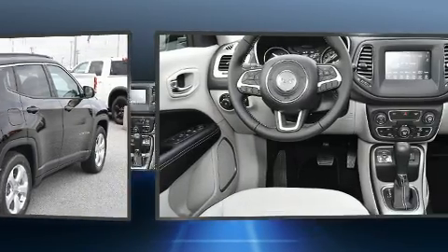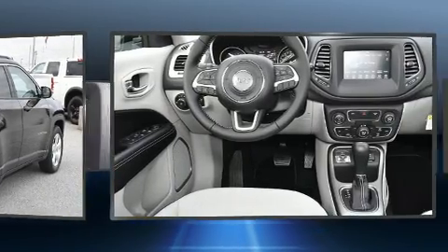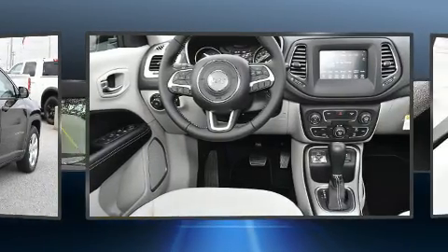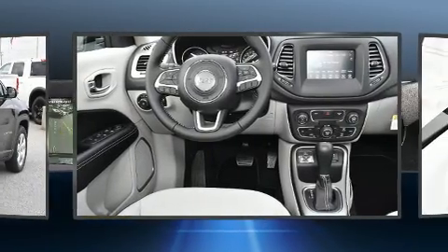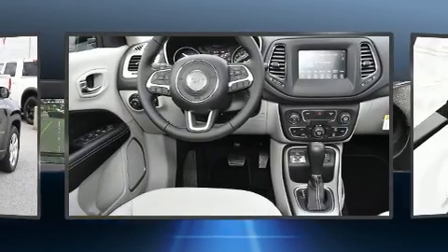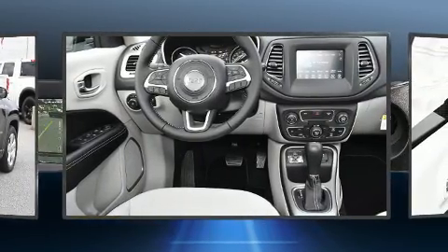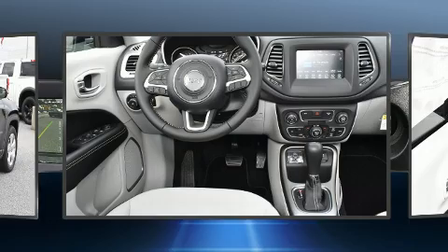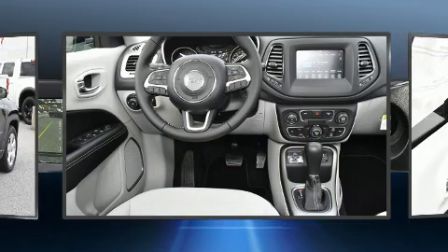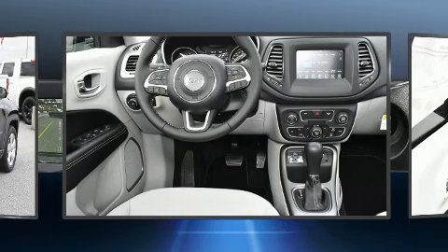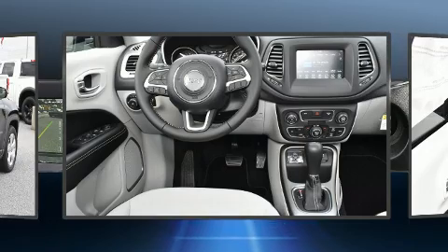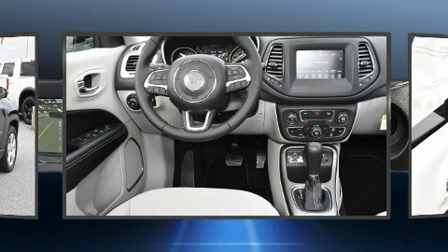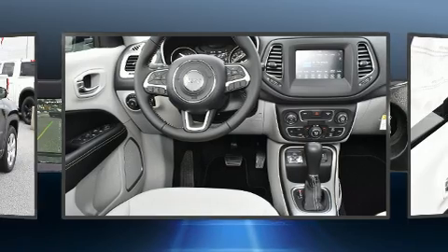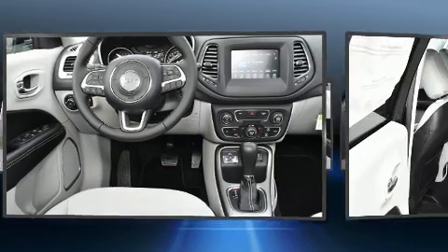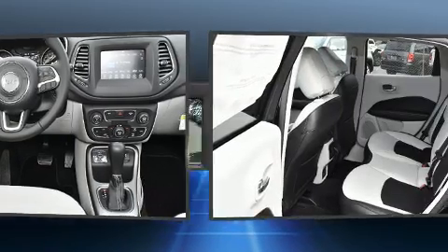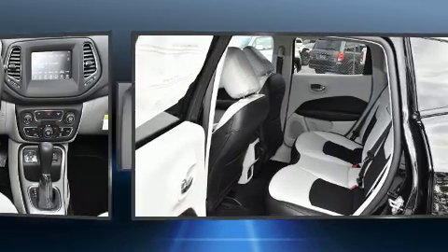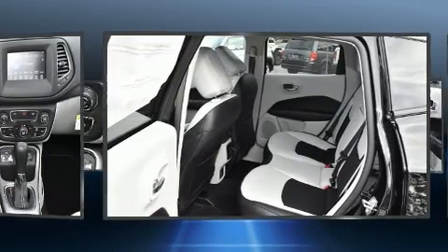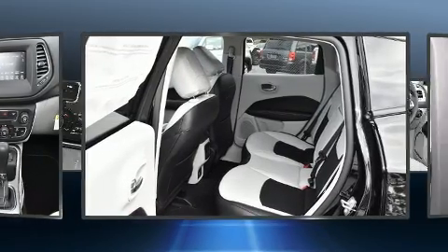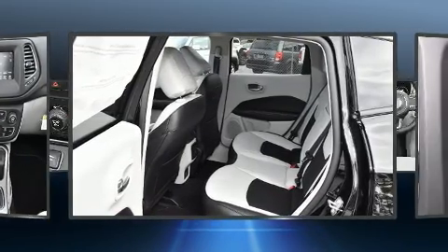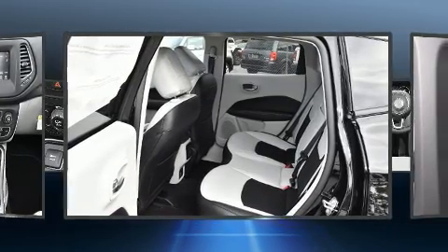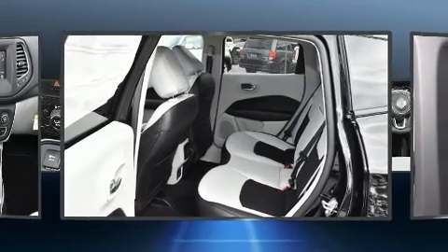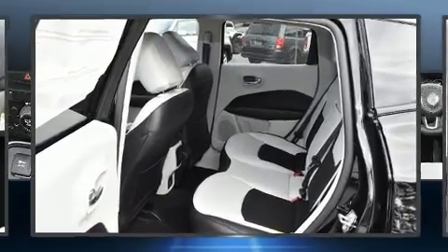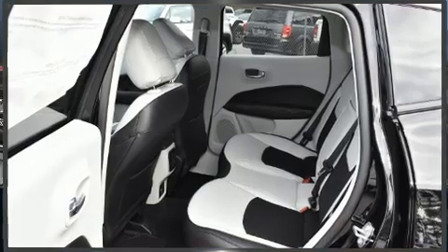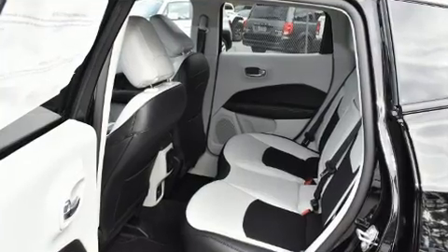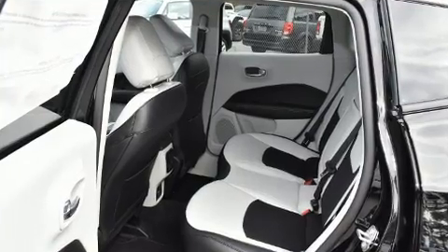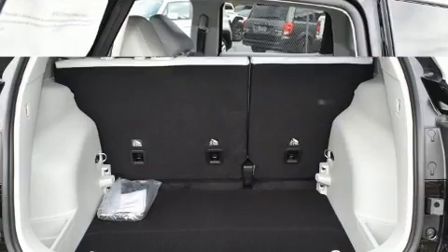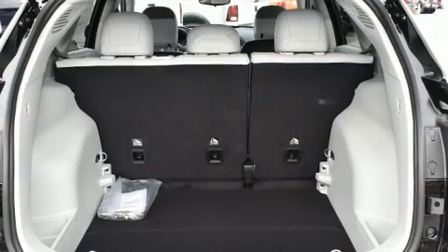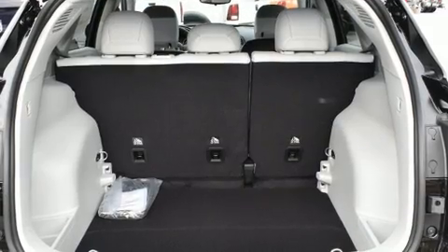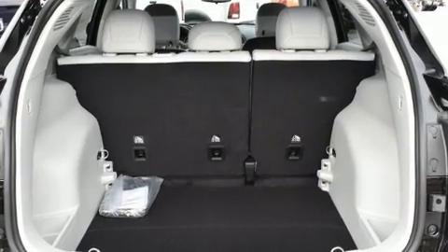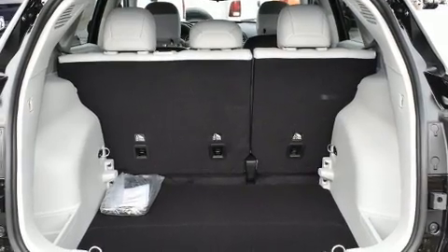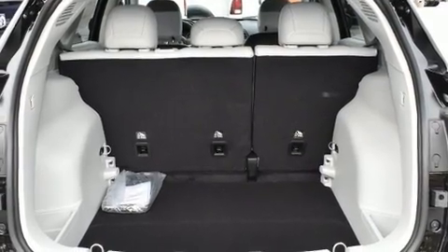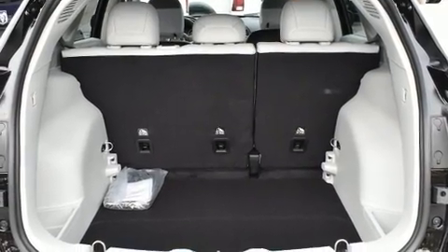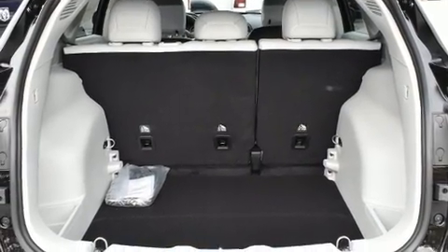Jeep prioritized fit and finish, as evidenced by a tachometer, a trip computer, an outside temperature display, front fog lights, a roof rack, and cruise control.